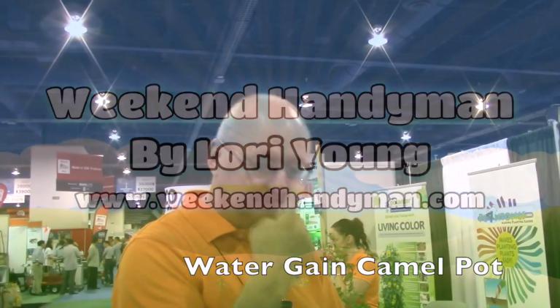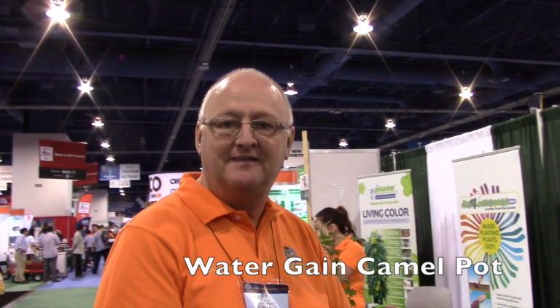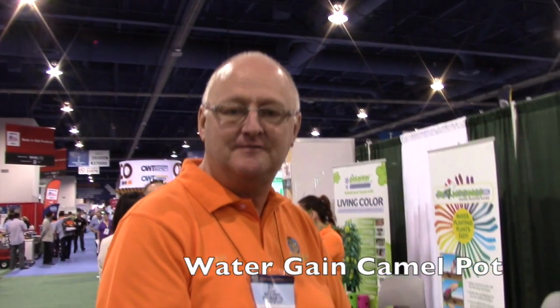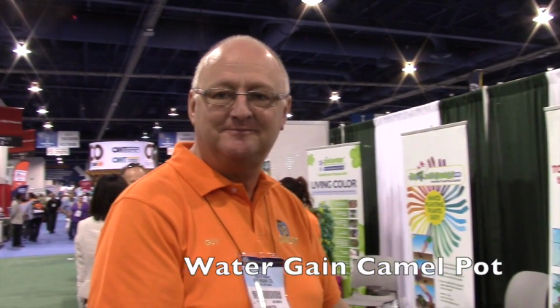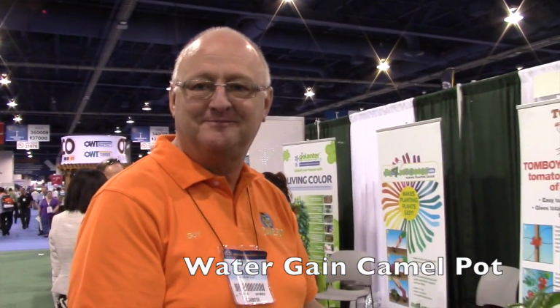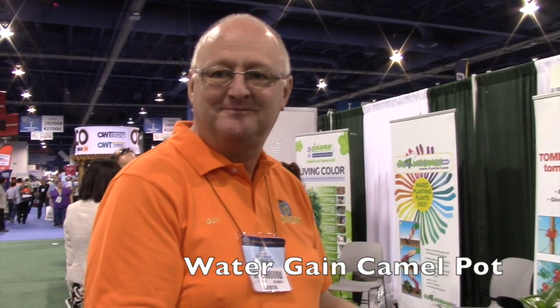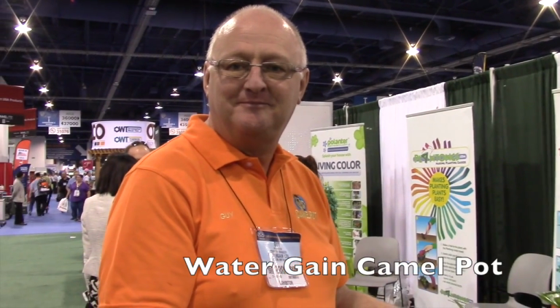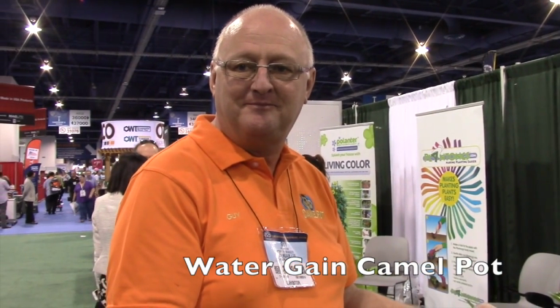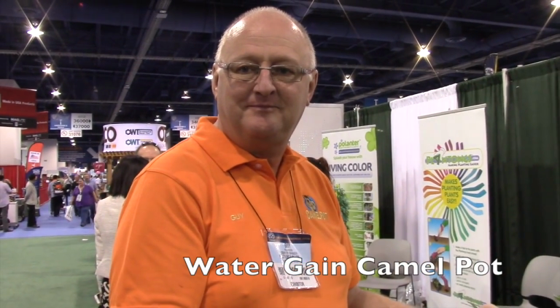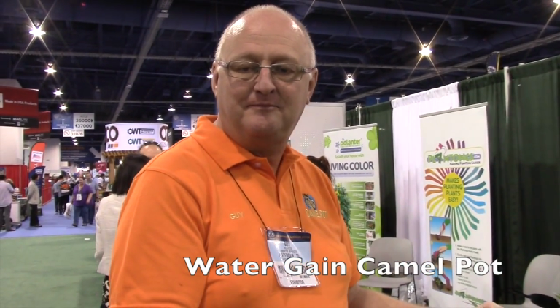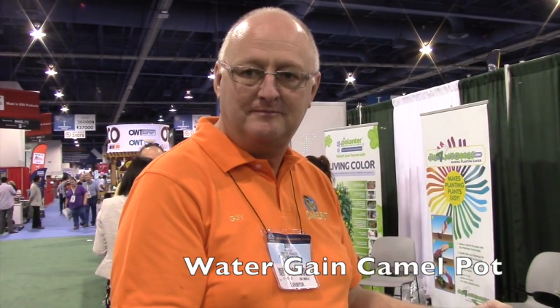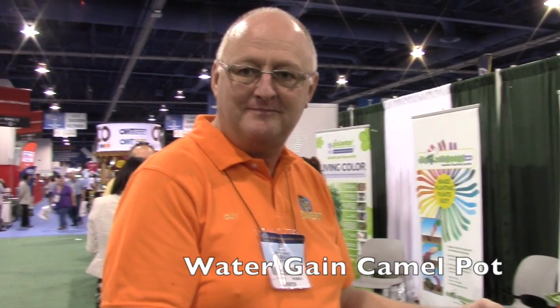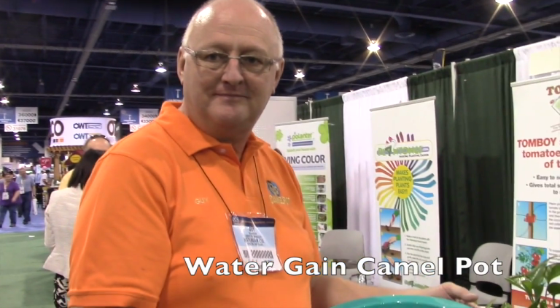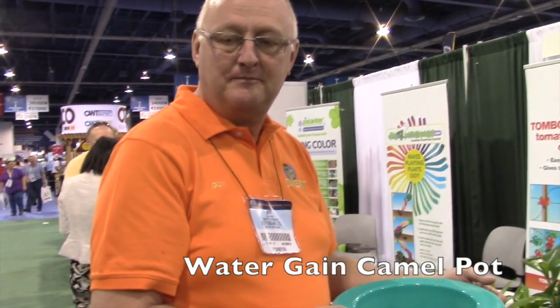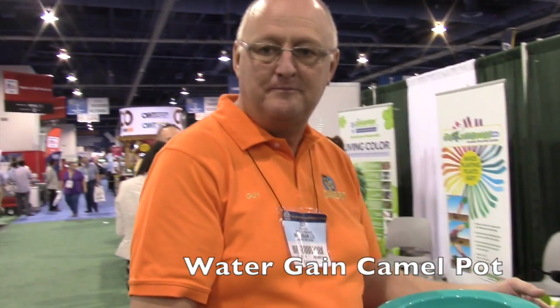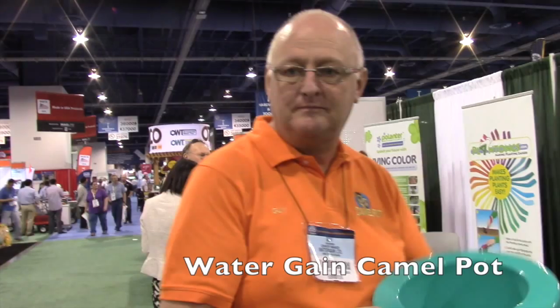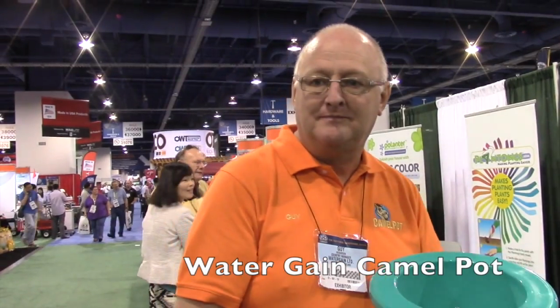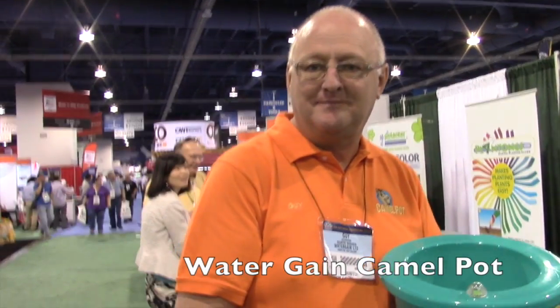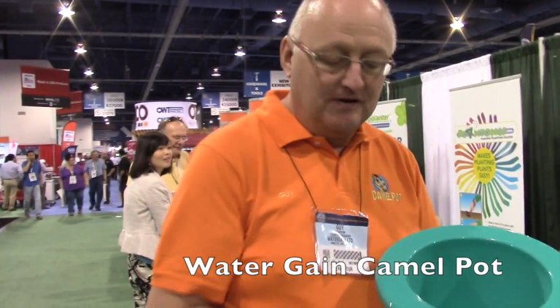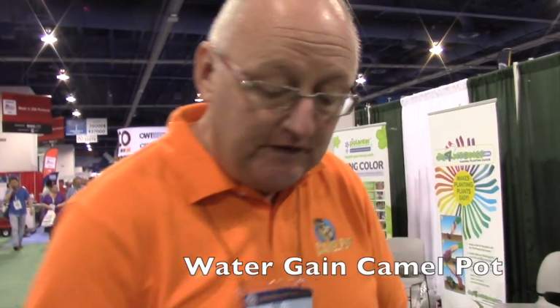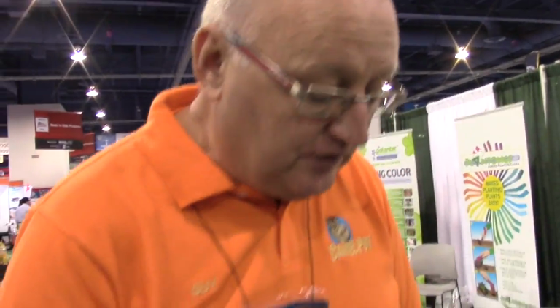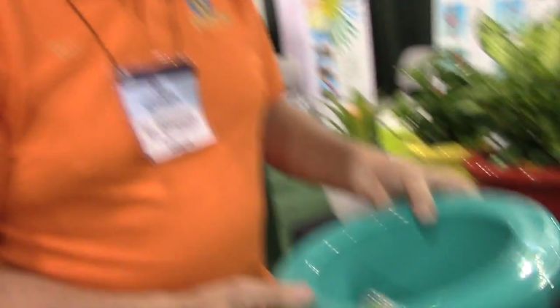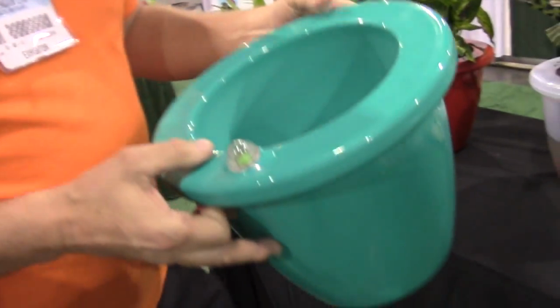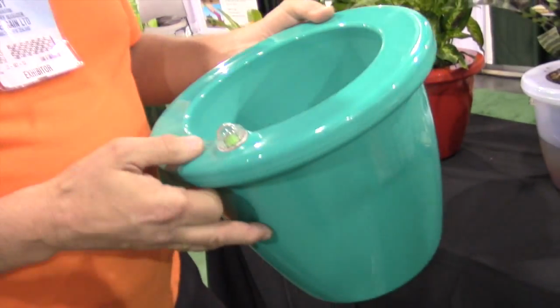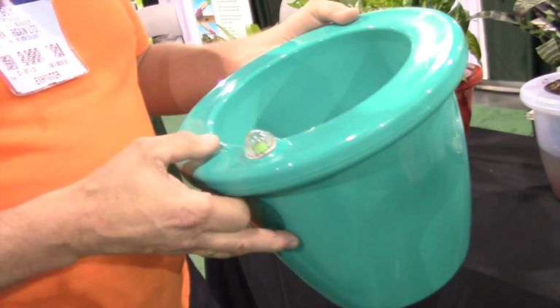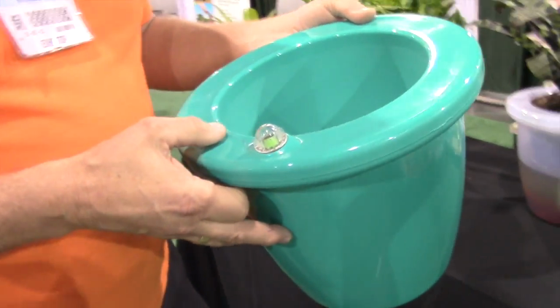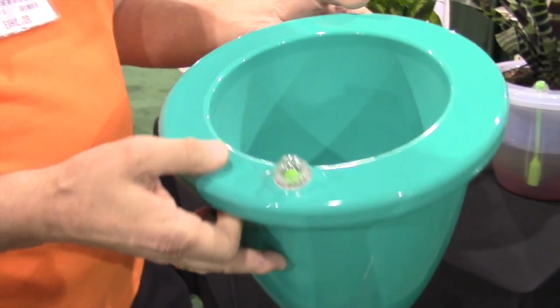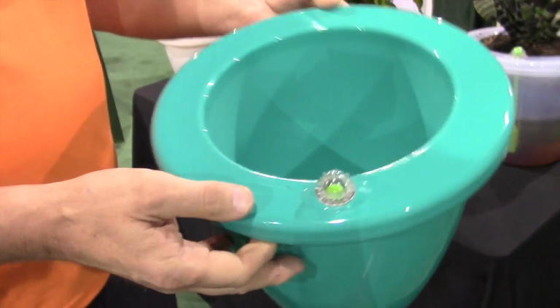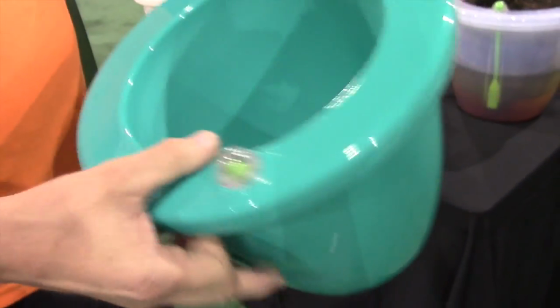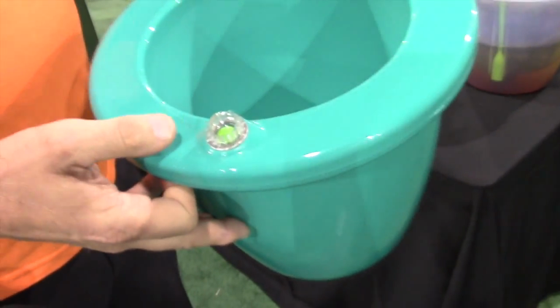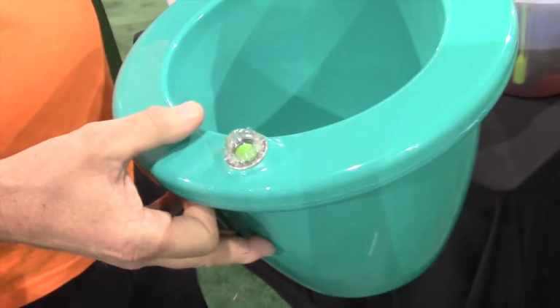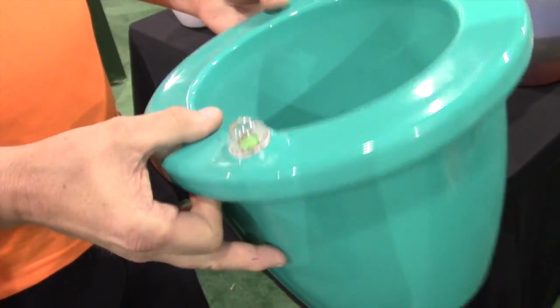We're at the National Hardware Show and I have Guy here from the Watergain LTD booth. He has got an awesome flower pot for us. This is our new Camel Pot — it's a self-watering pot and I'll demonstrate exactly what the customer gets.